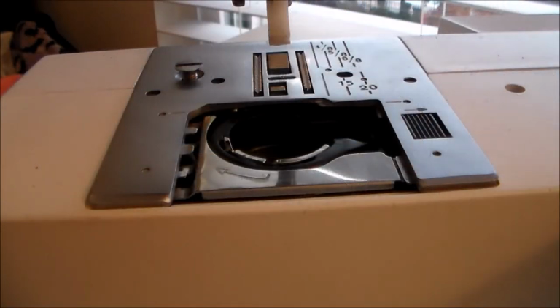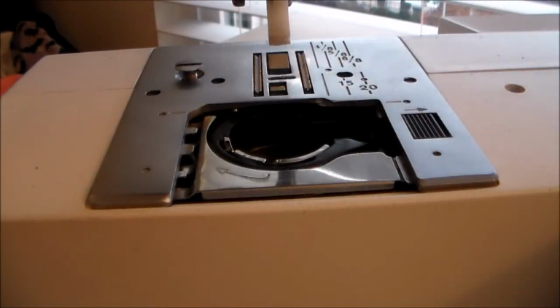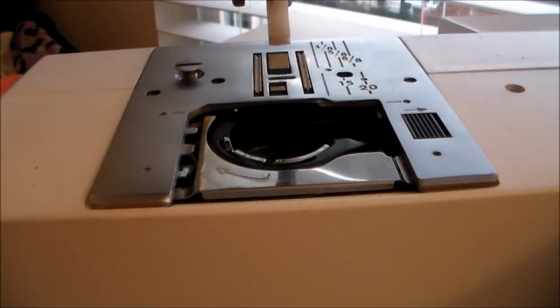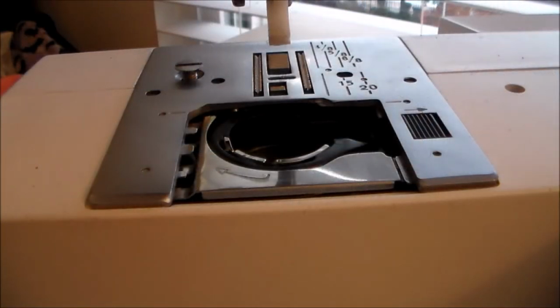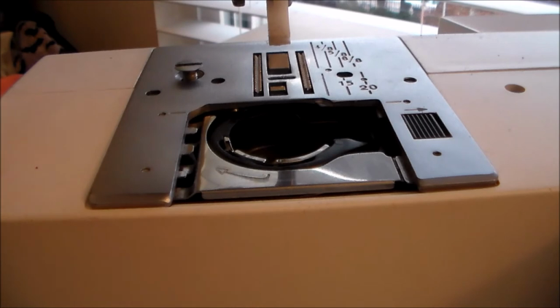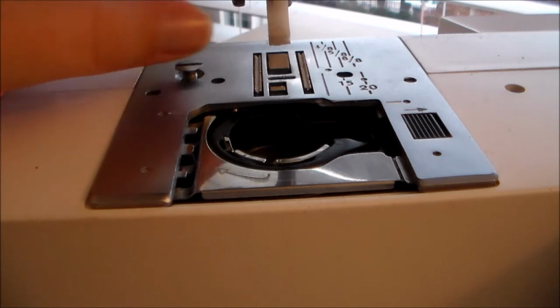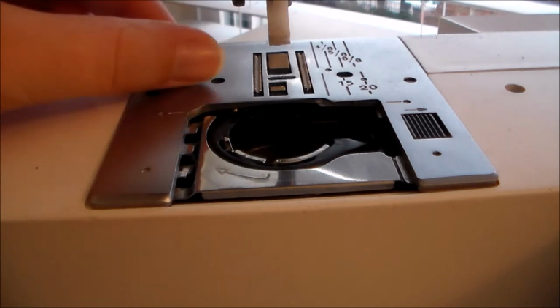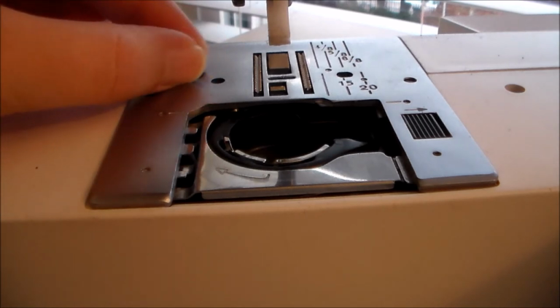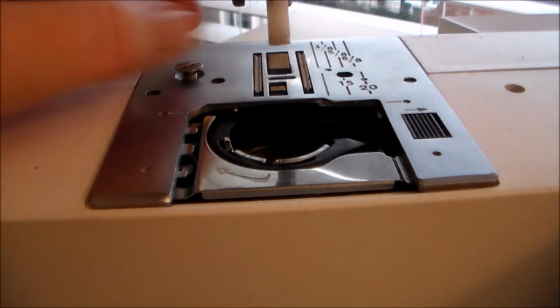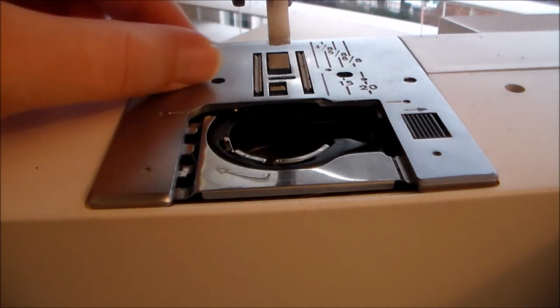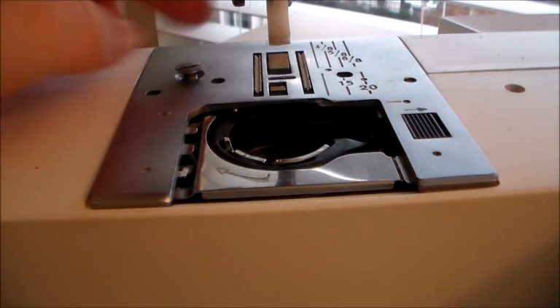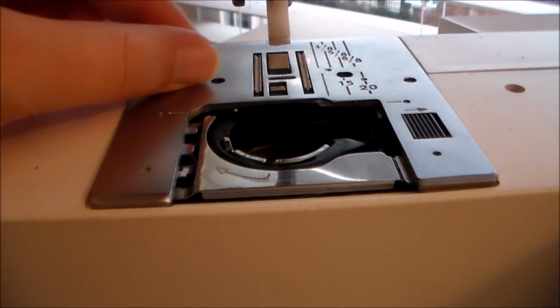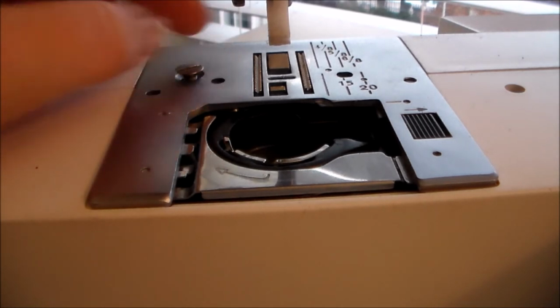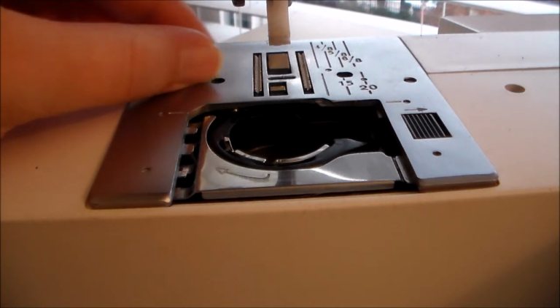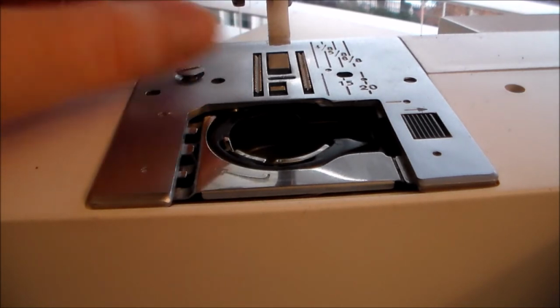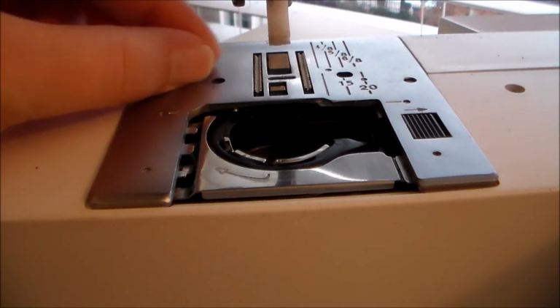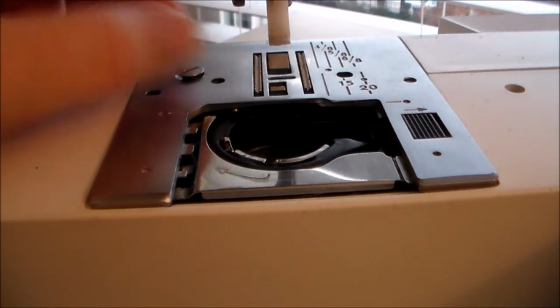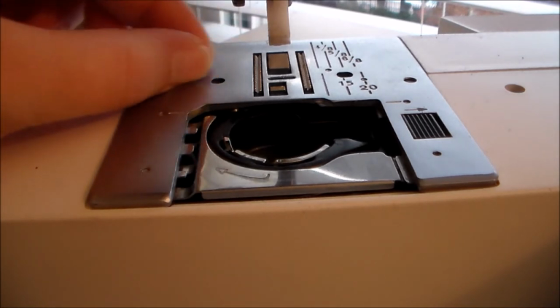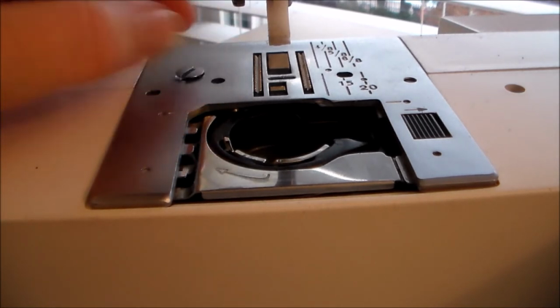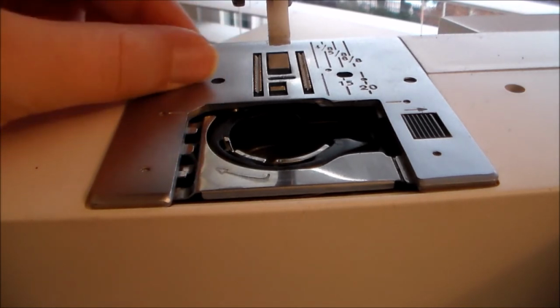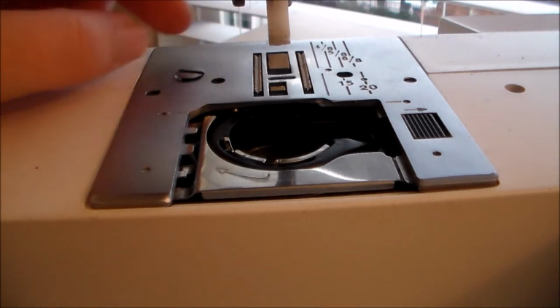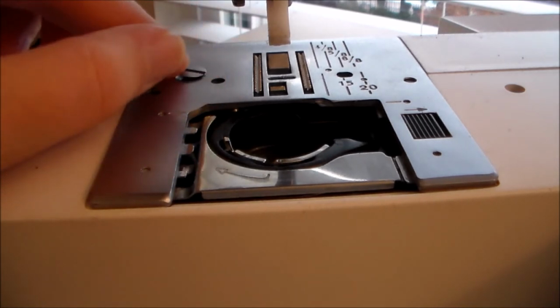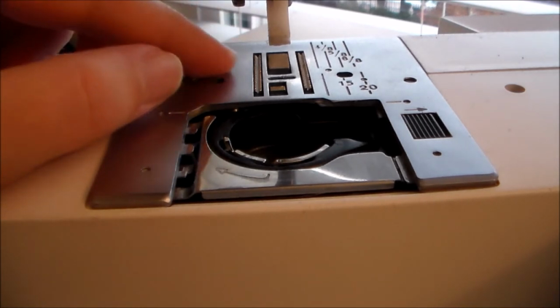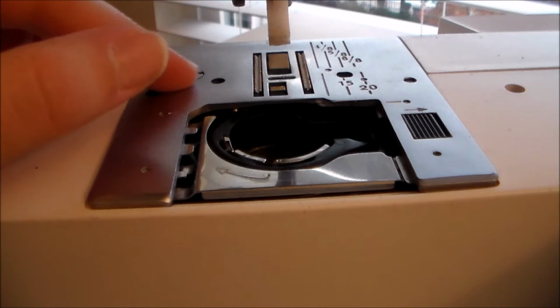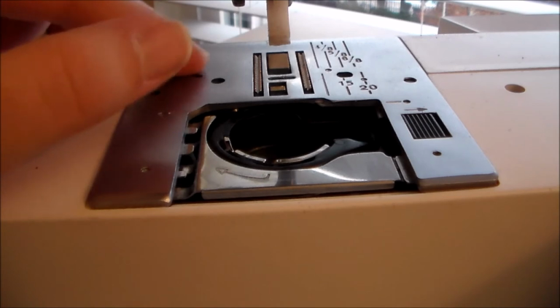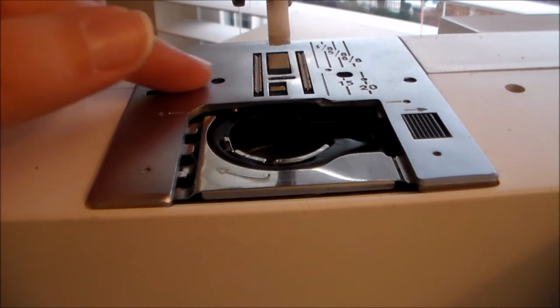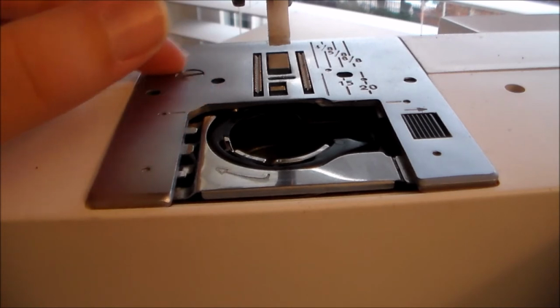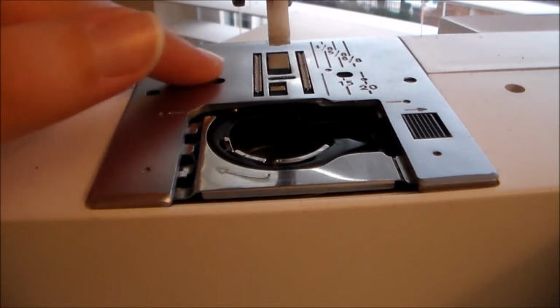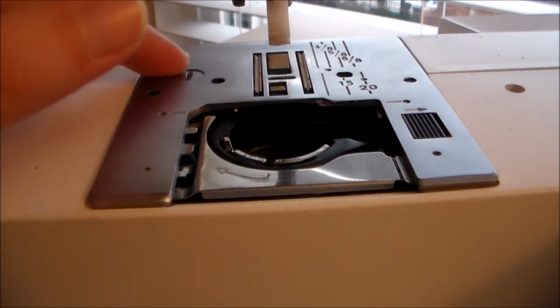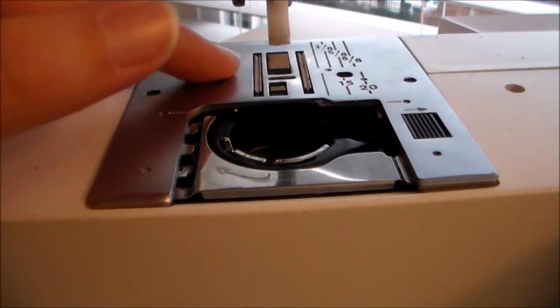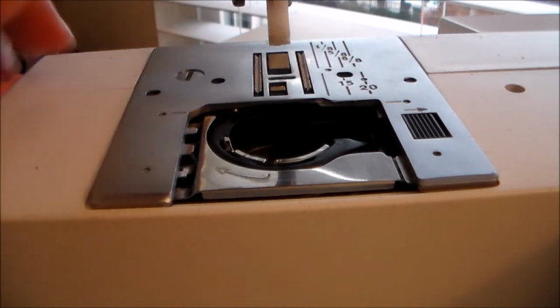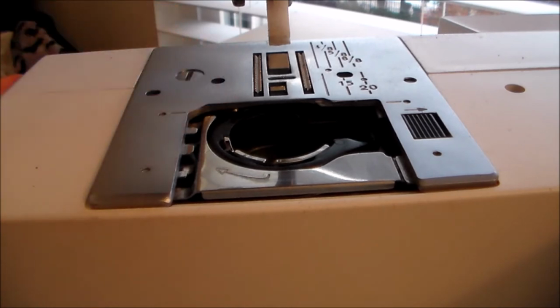Once you have removed the lint, place everything back into place and screw the screw back in to hold down the needle plate.